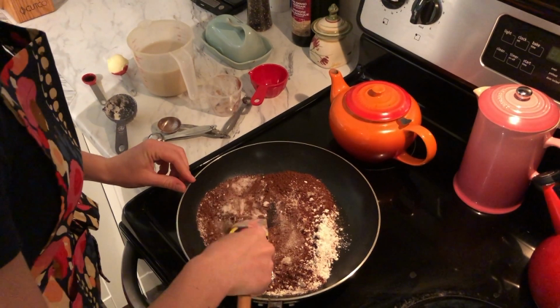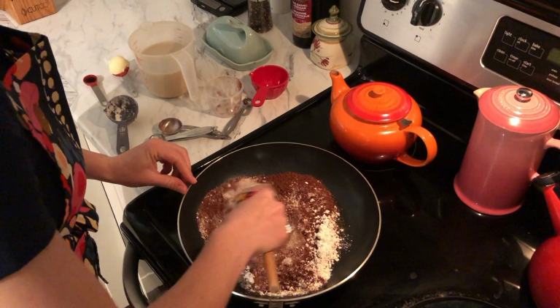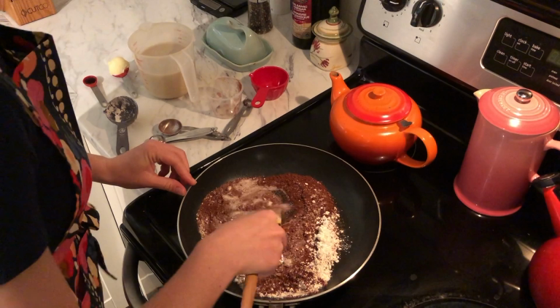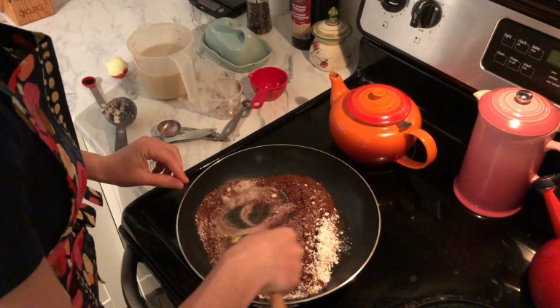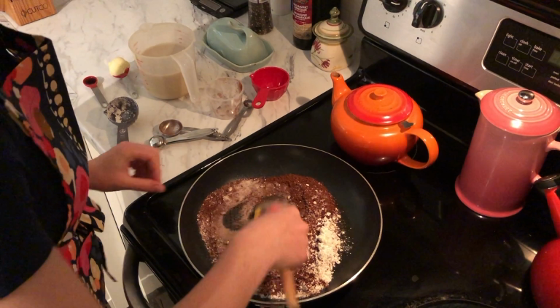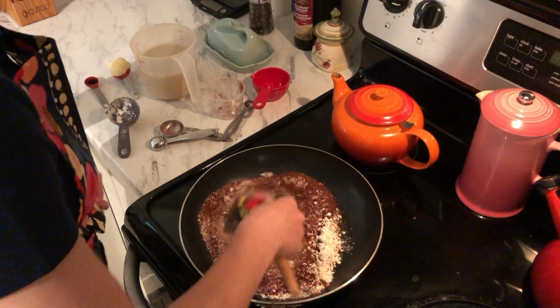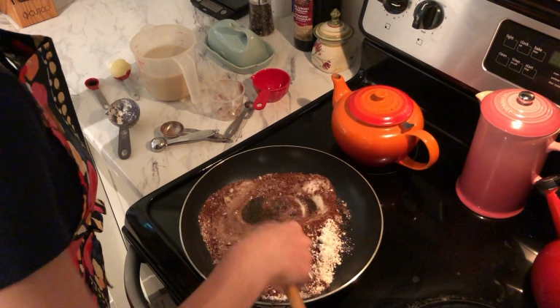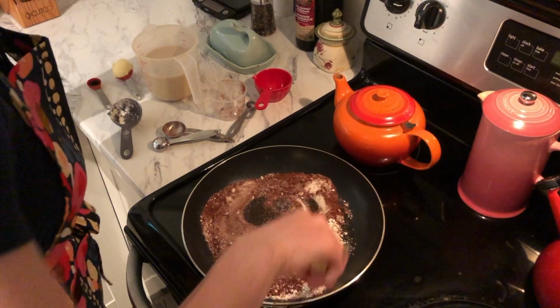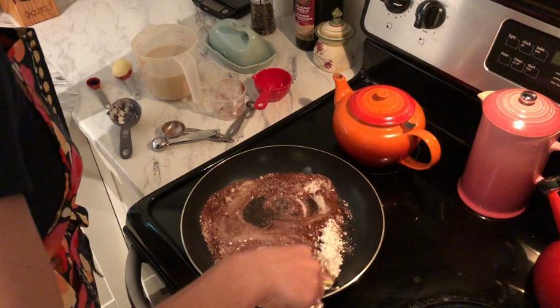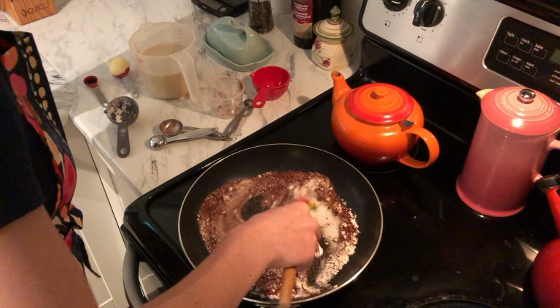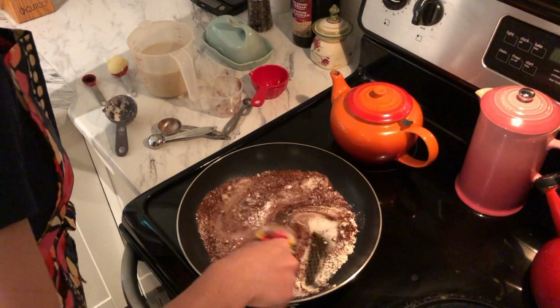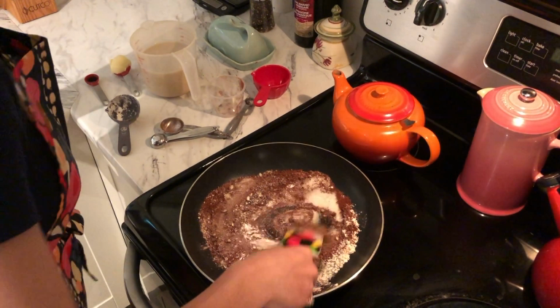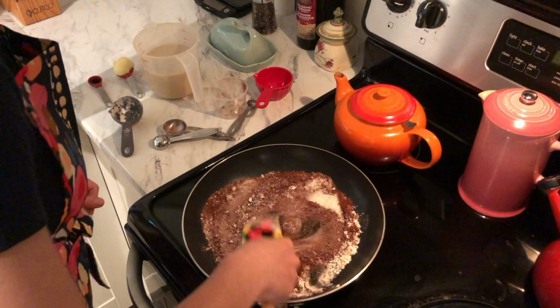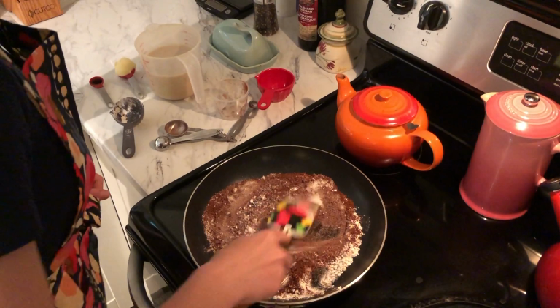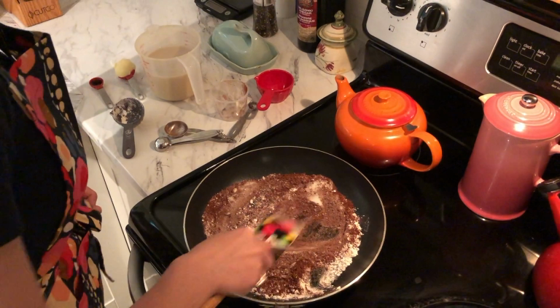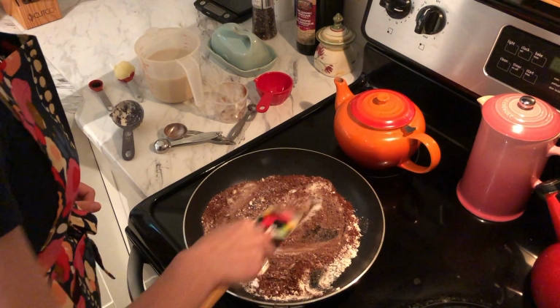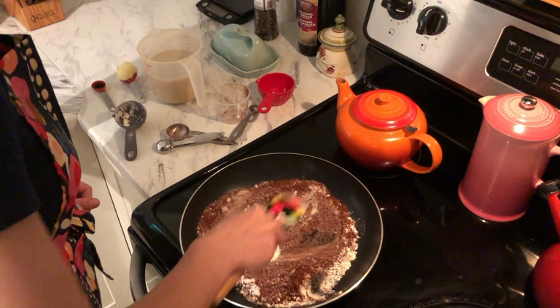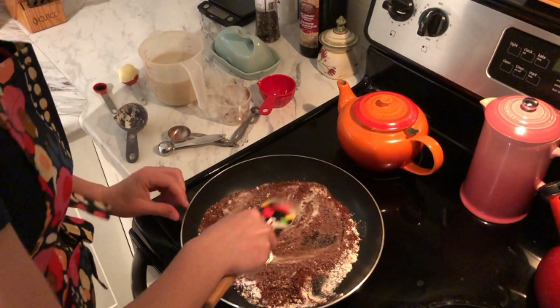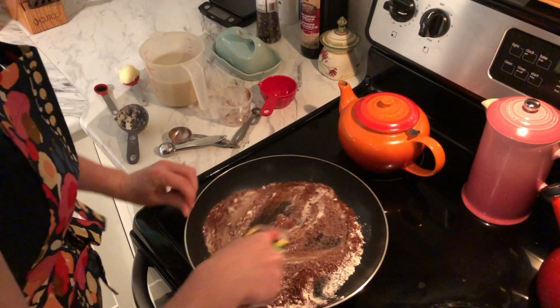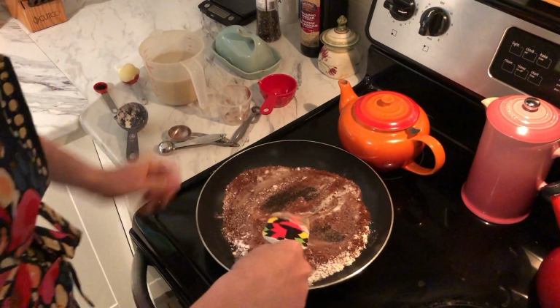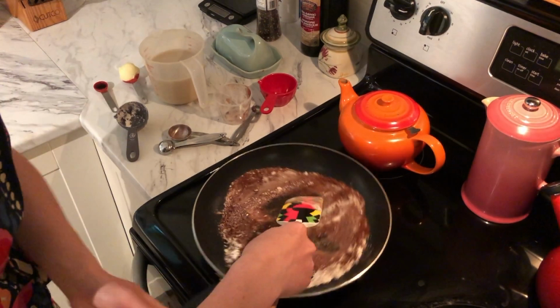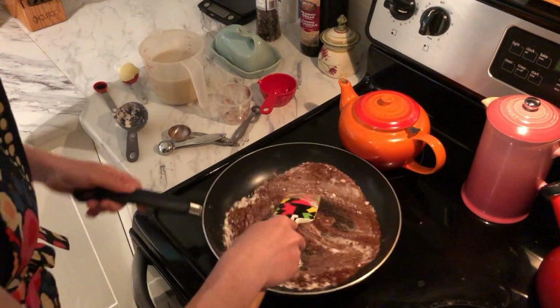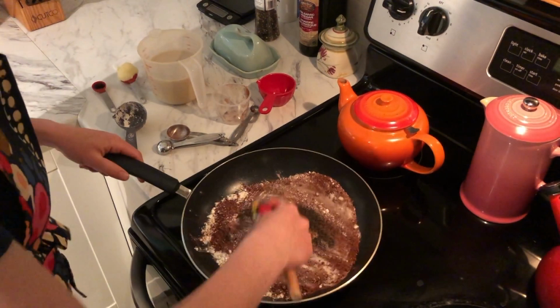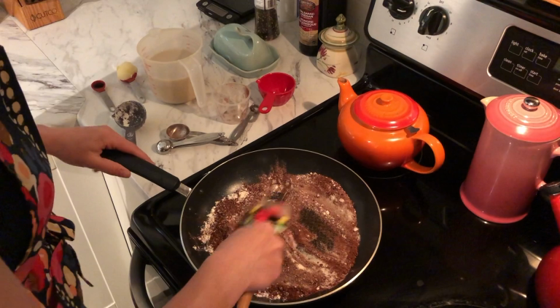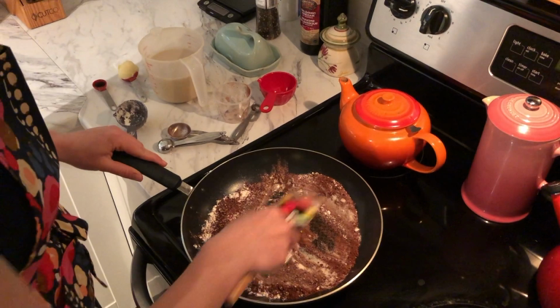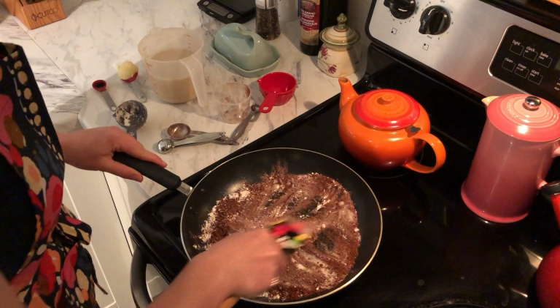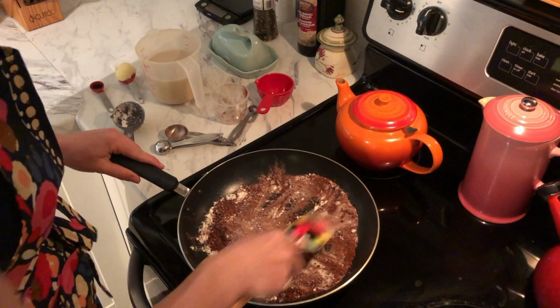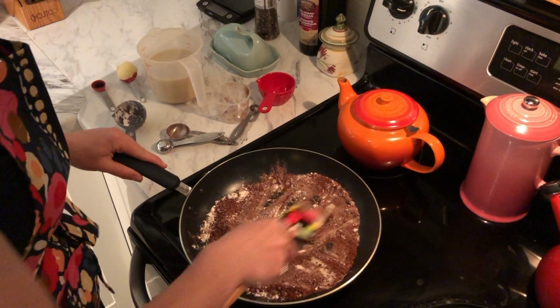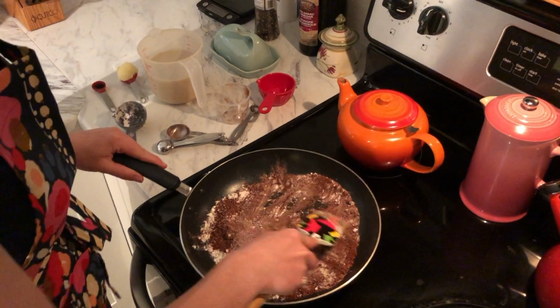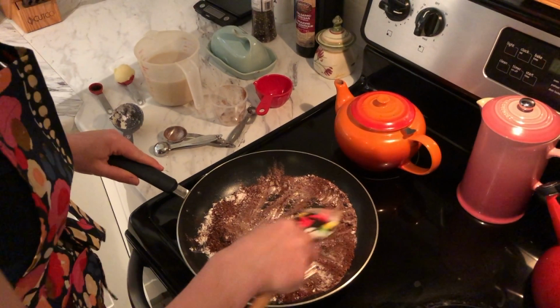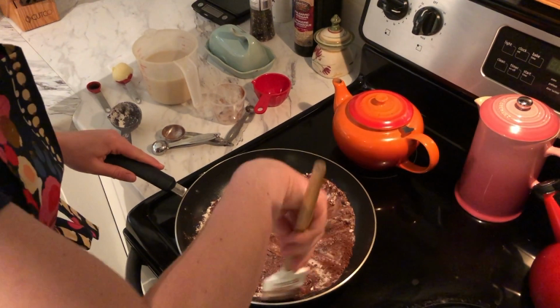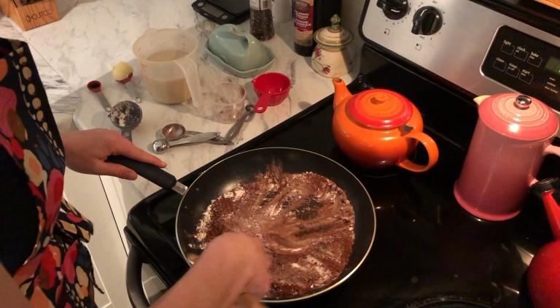As your pan starts to heat up and as you mix everything together, we want to make sure that we've gotten all of these lumps and bumps out and then it's nice and mixed together with an even color.